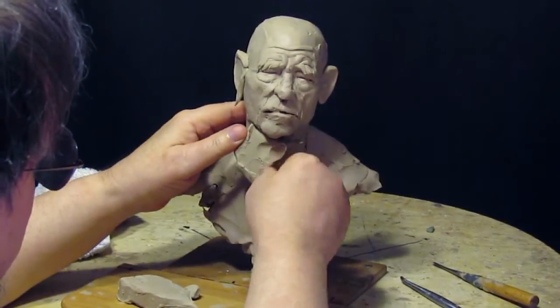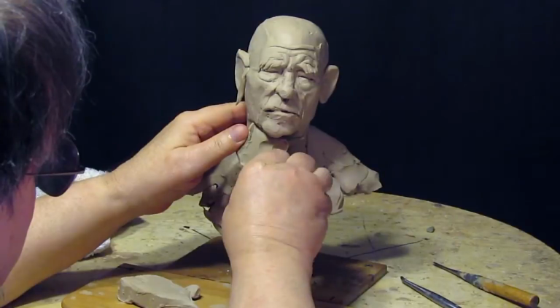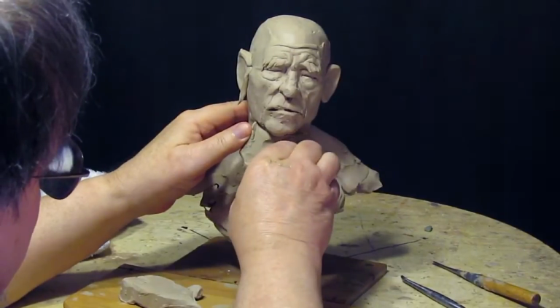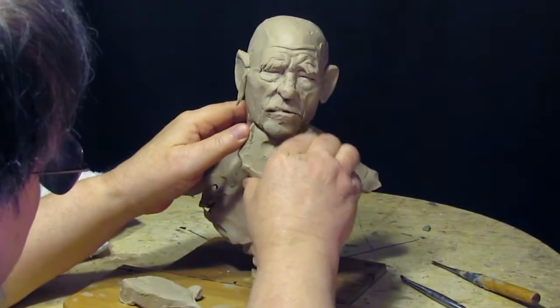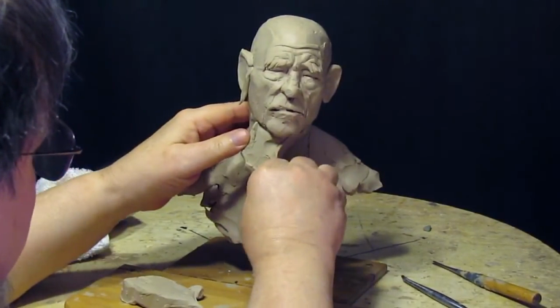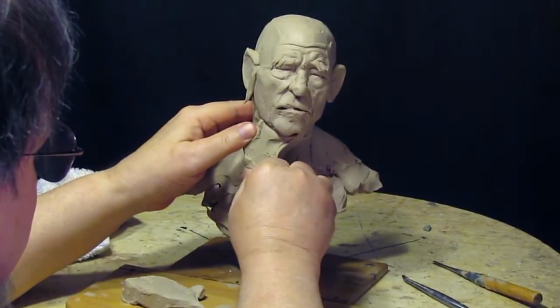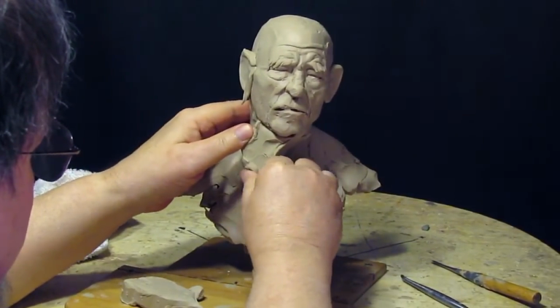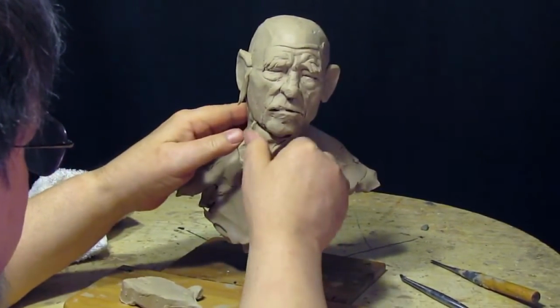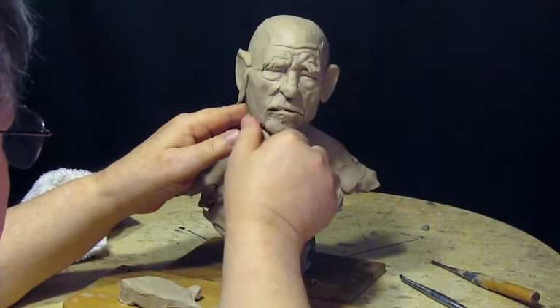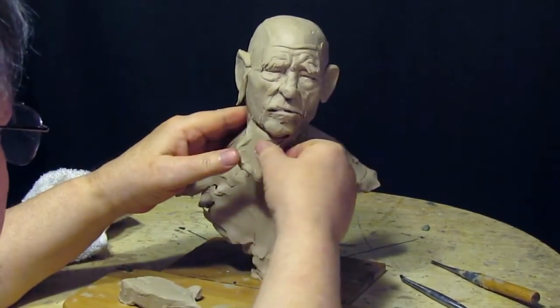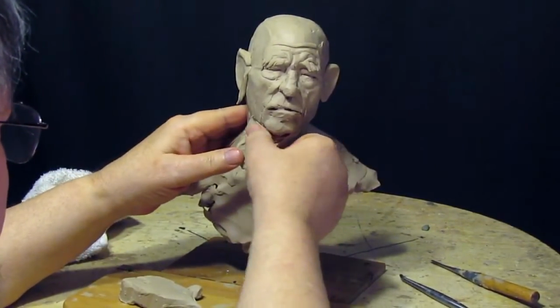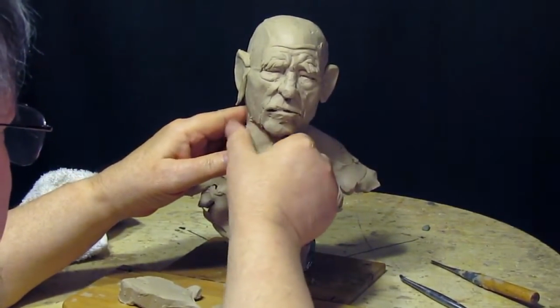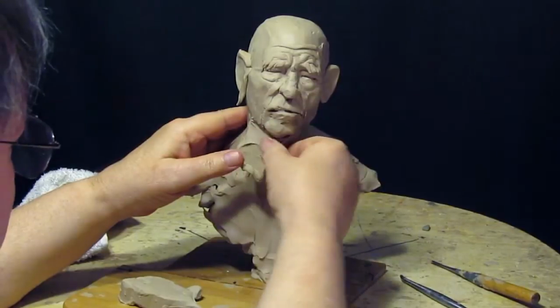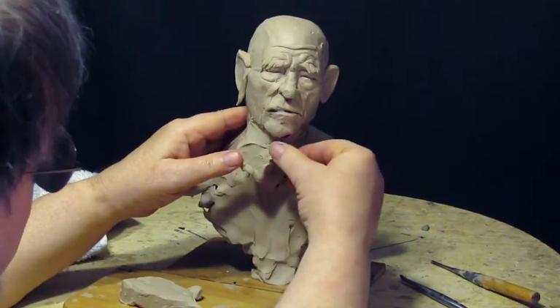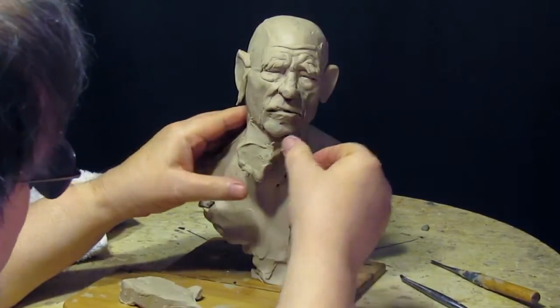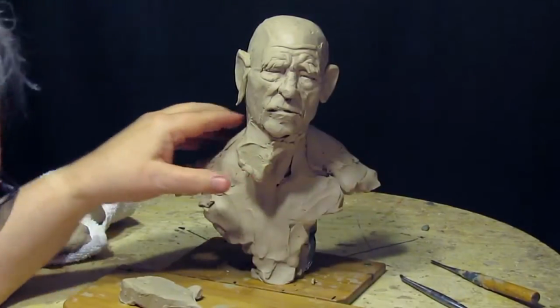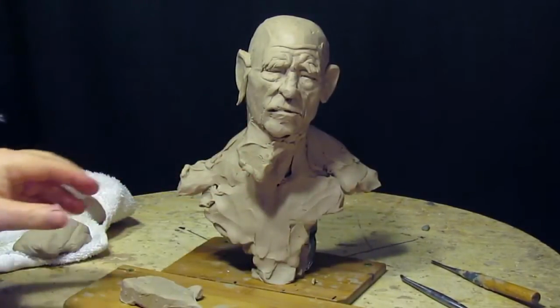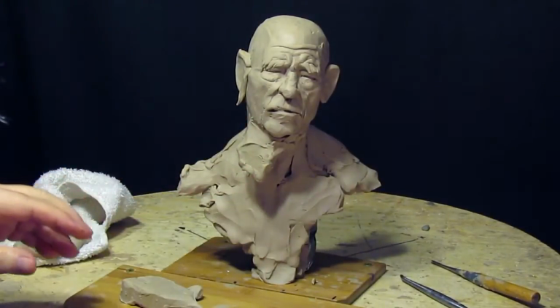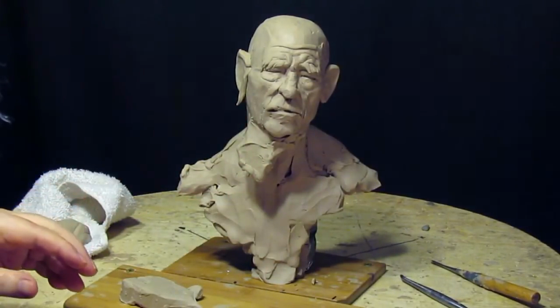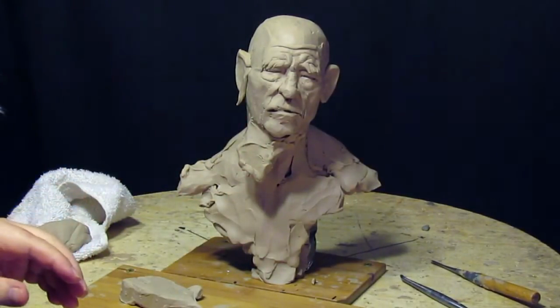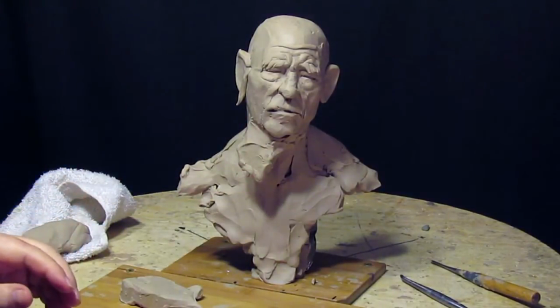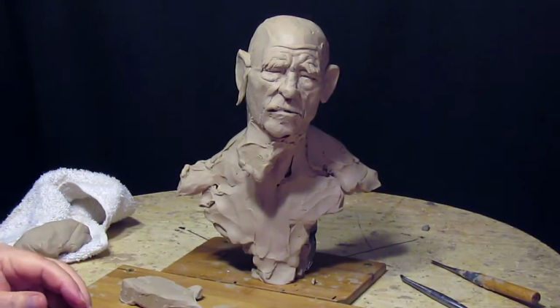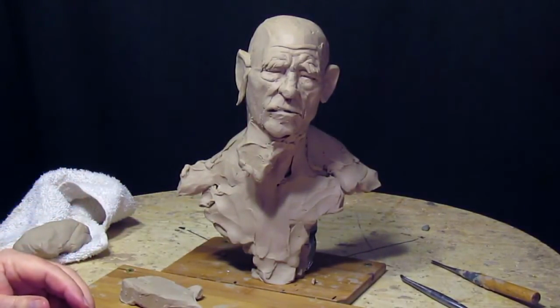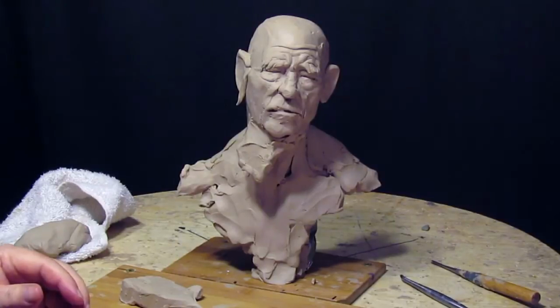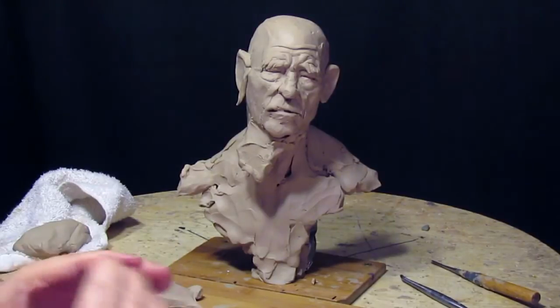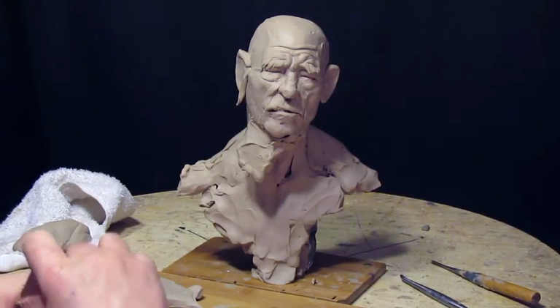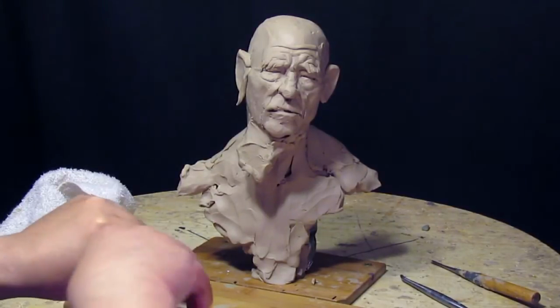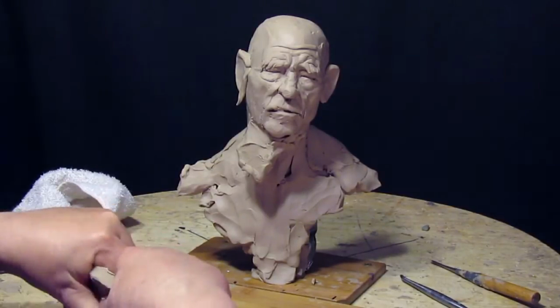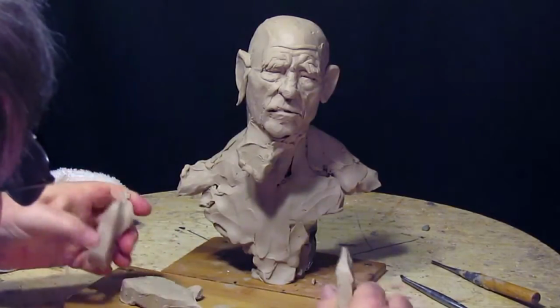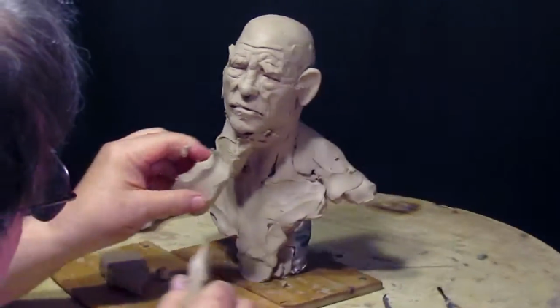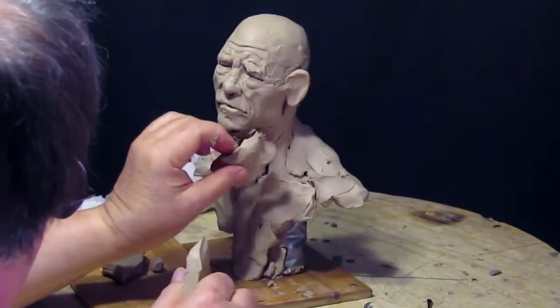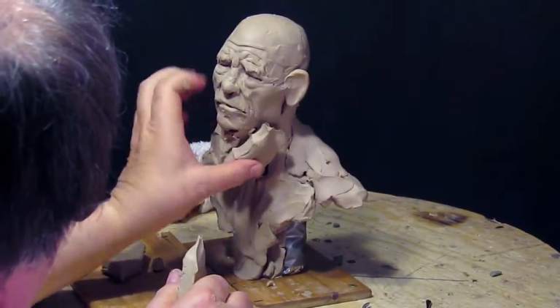I want to have the beard blowing. So I'm going to make it so that I have this filler under.